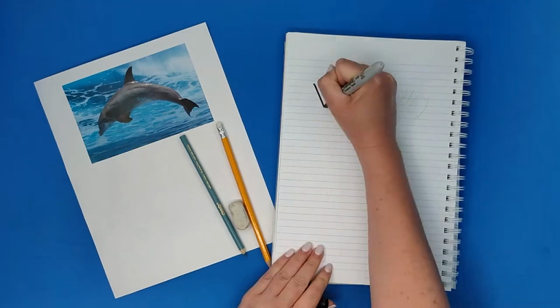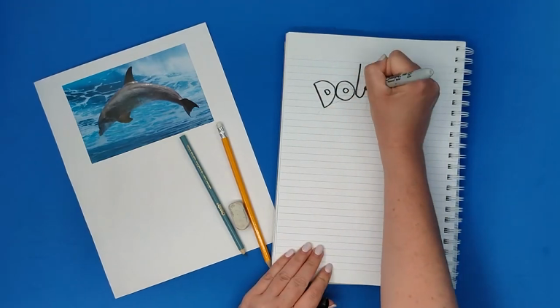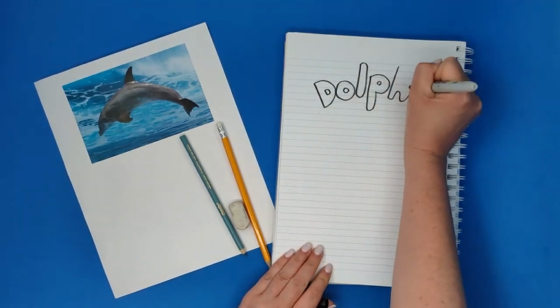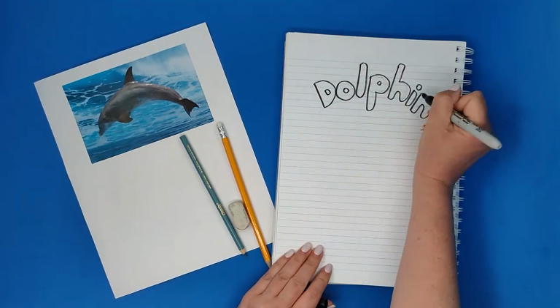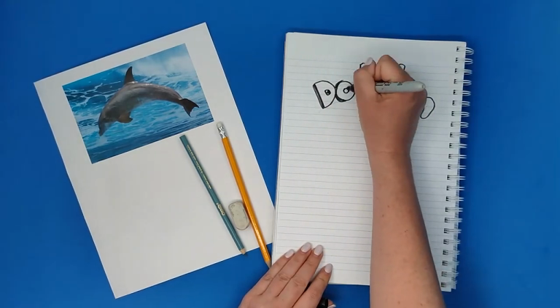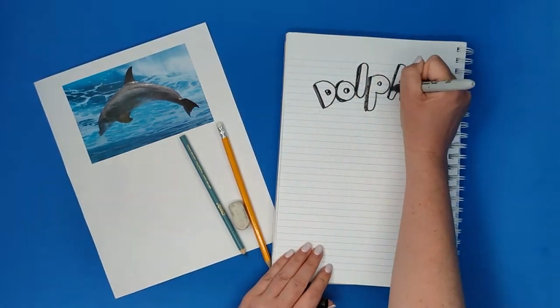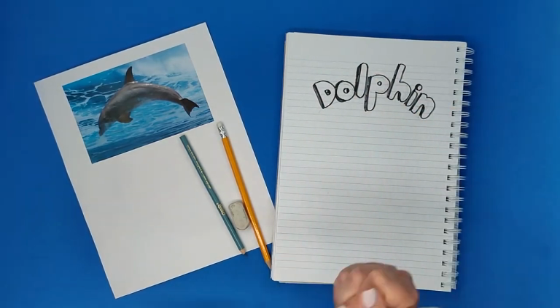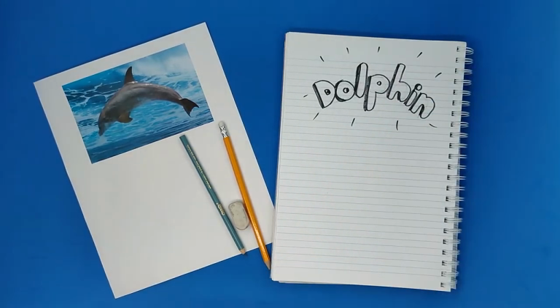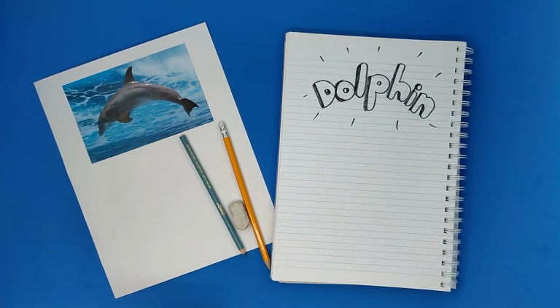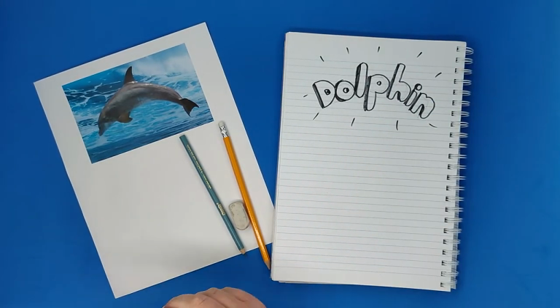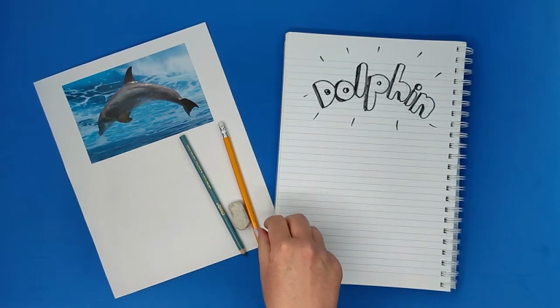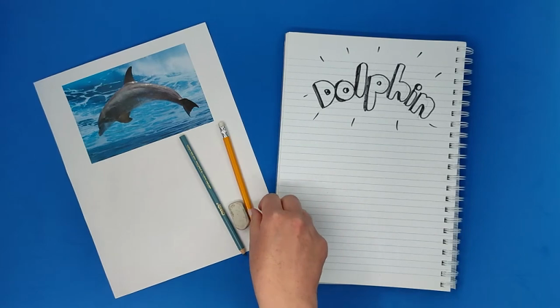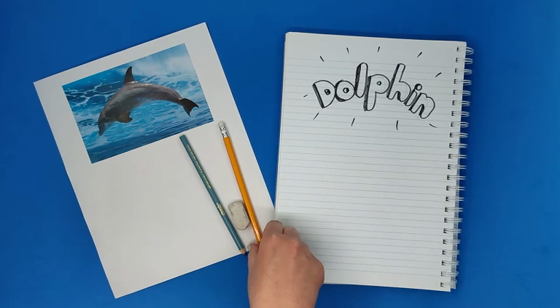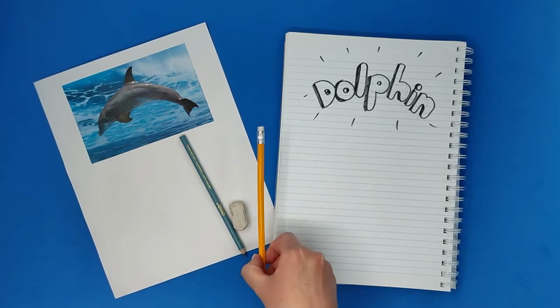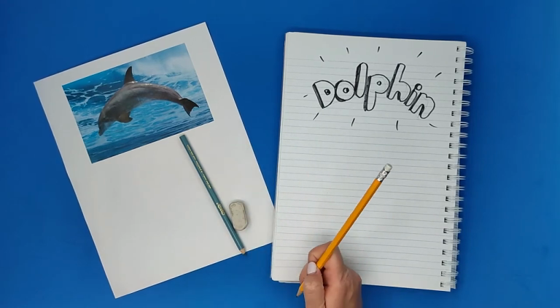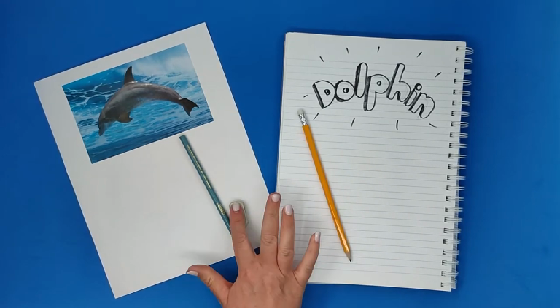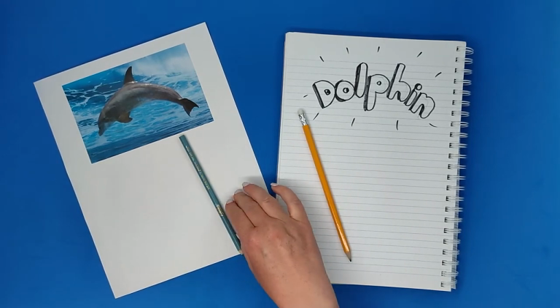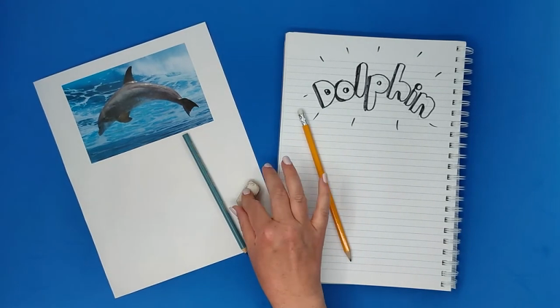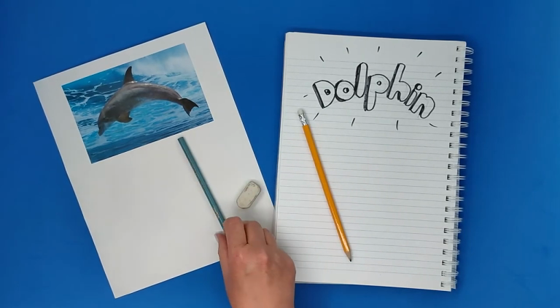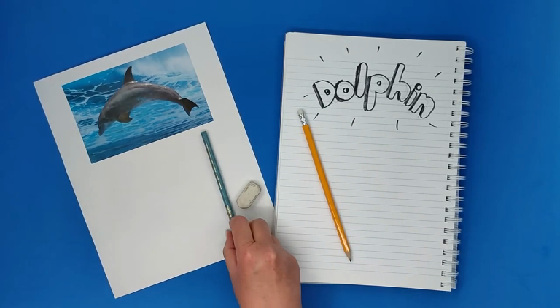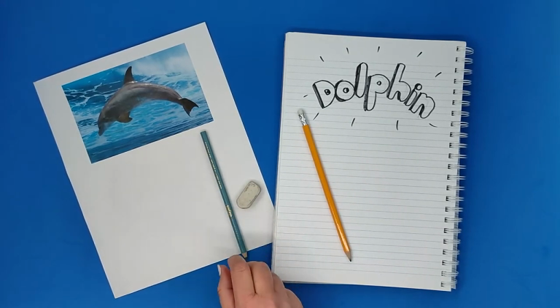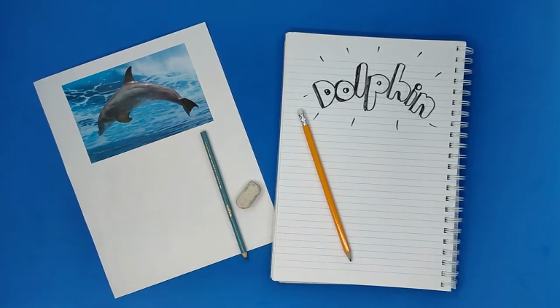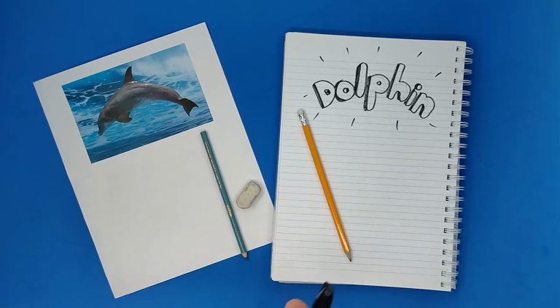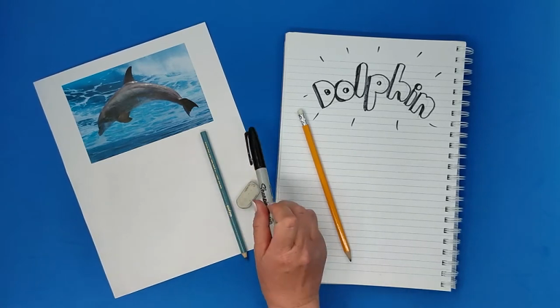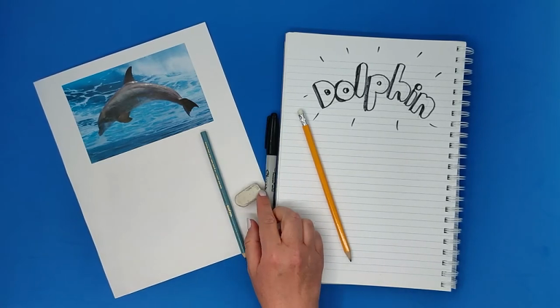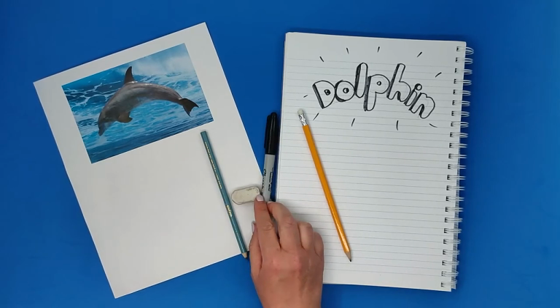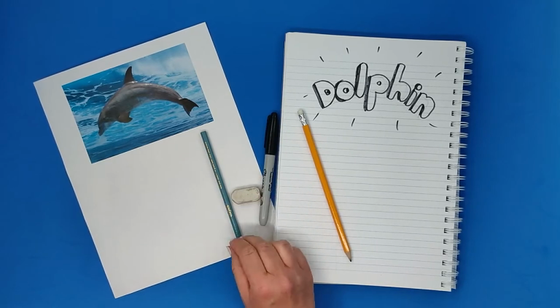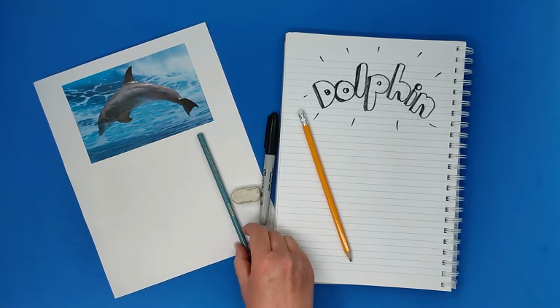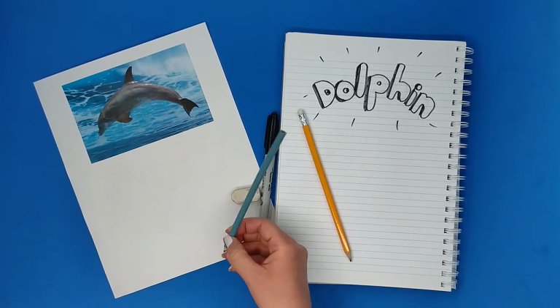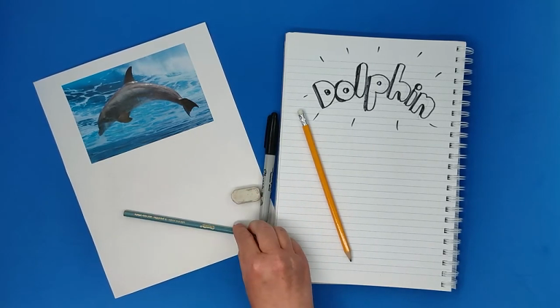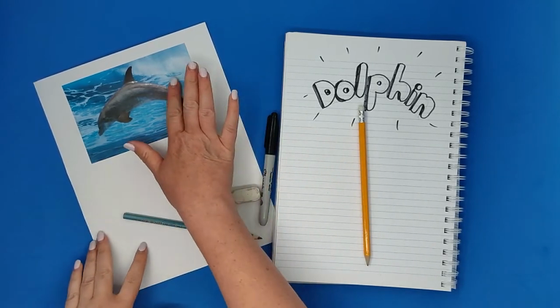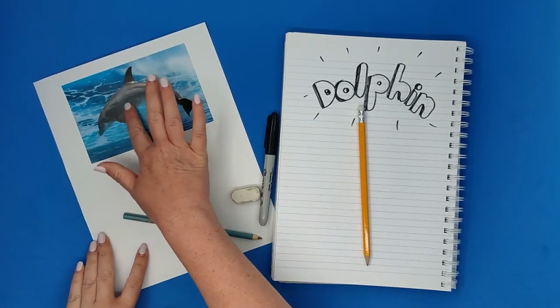Hi everyone, today we're gonna learn how to draw a cute dolphin. I'm gonna start with my notebook and a pencil and an eraser and a coloring pencil, and I have my black pen or marker. I also printed an image of a real dolphin.